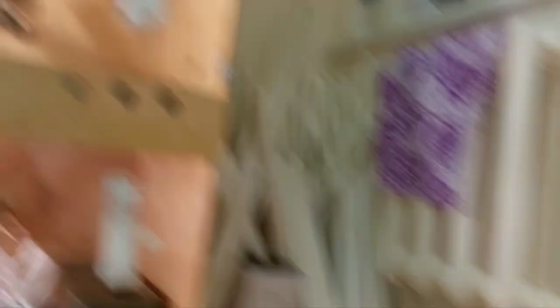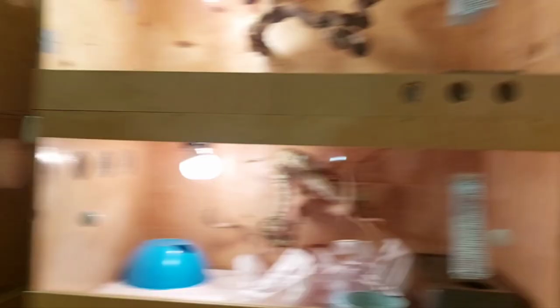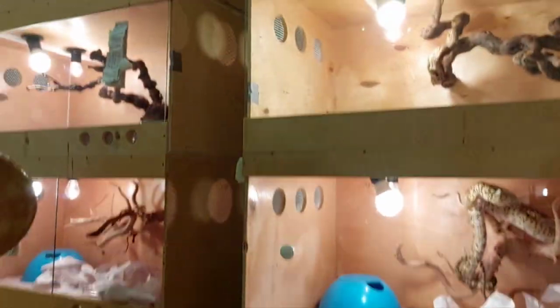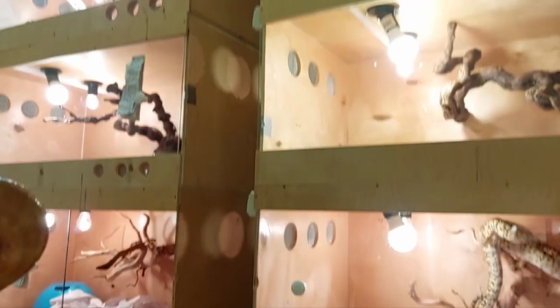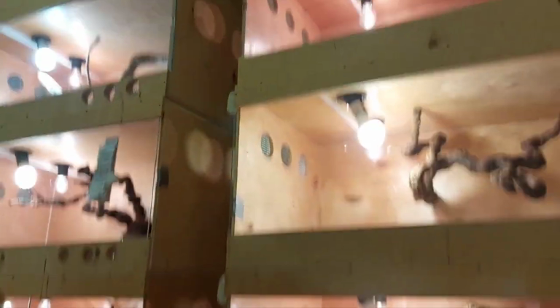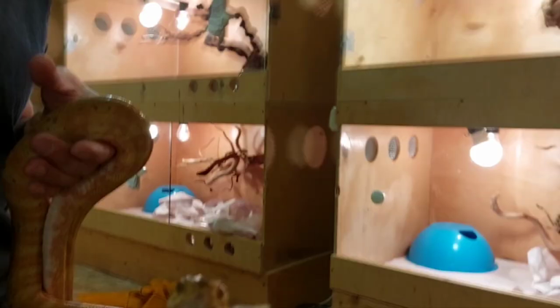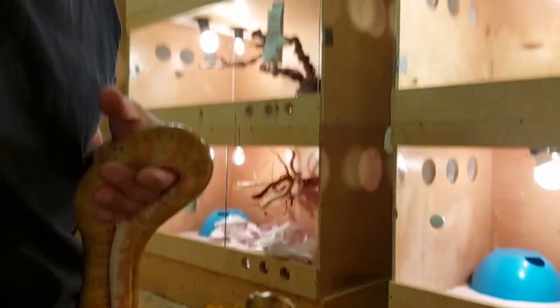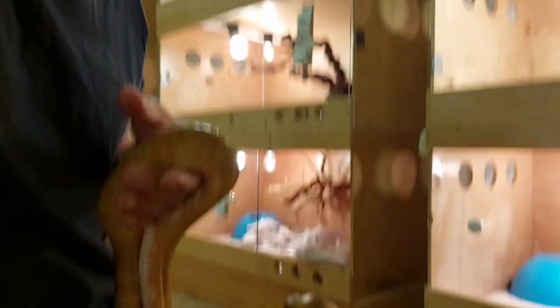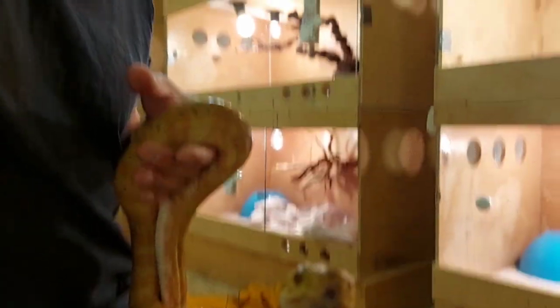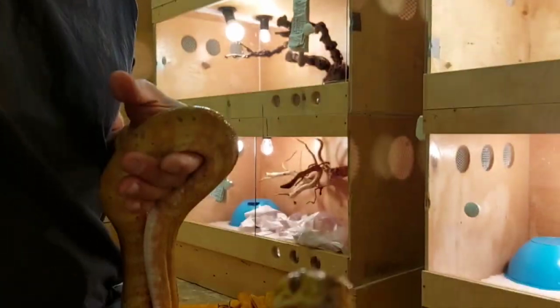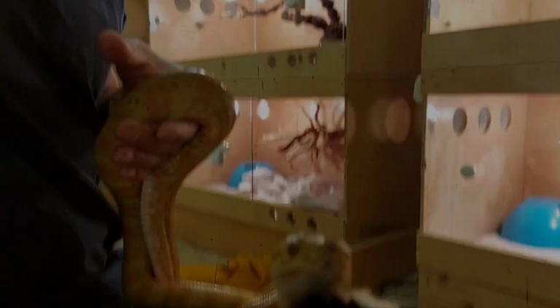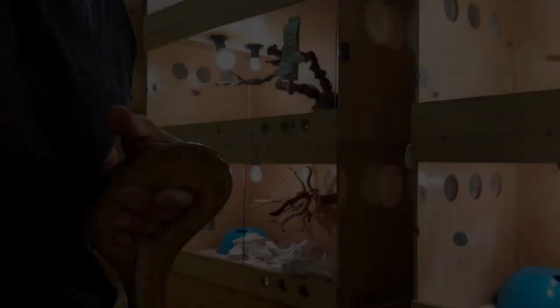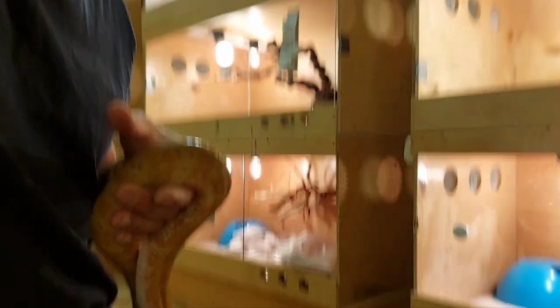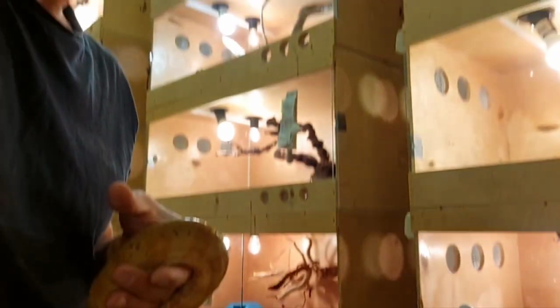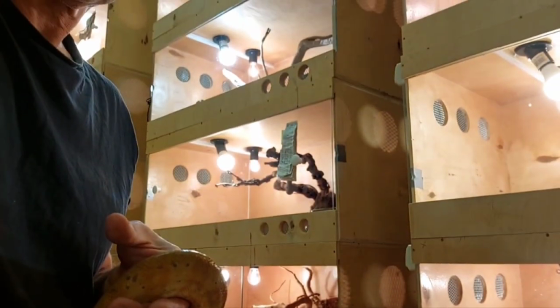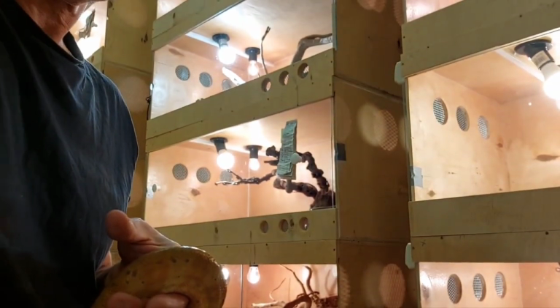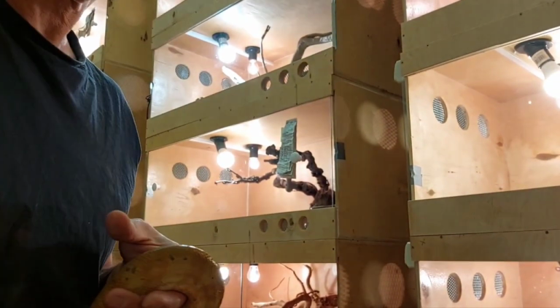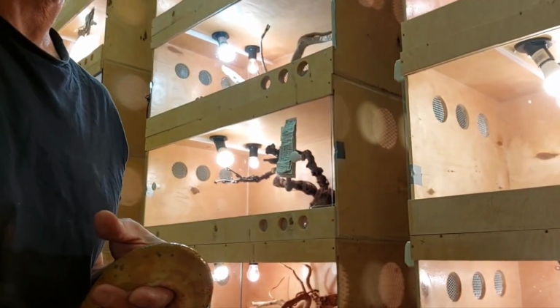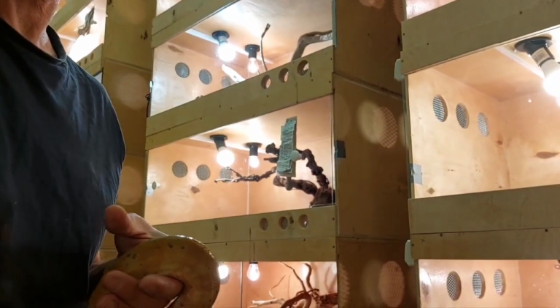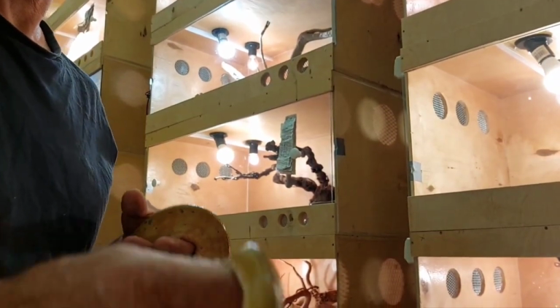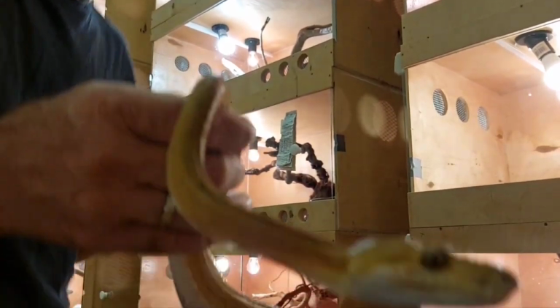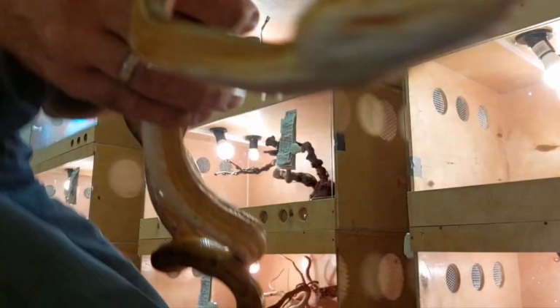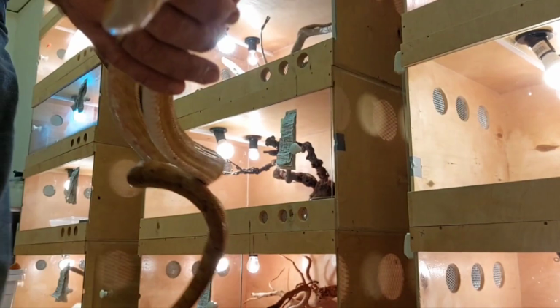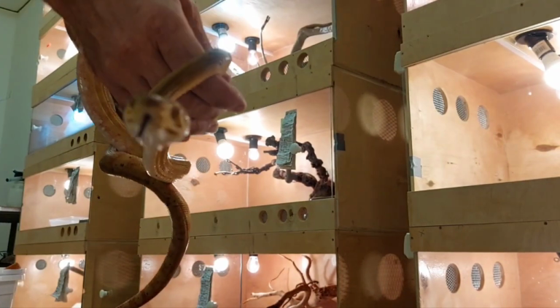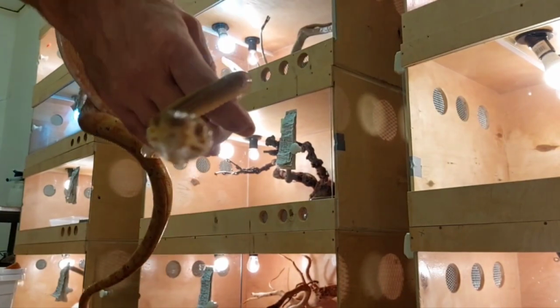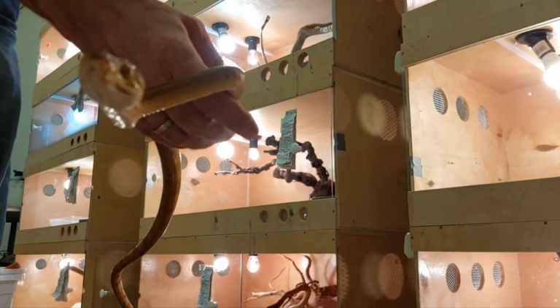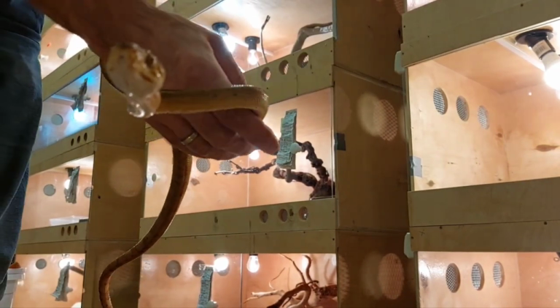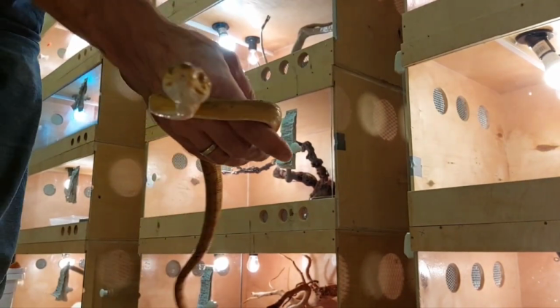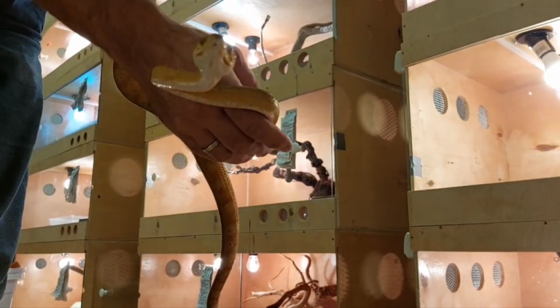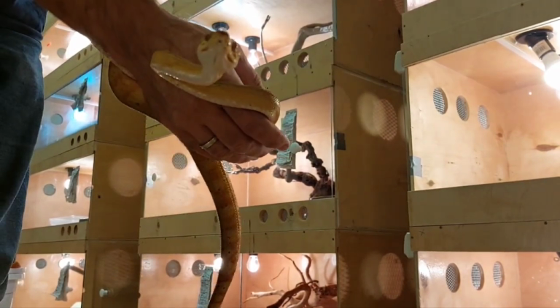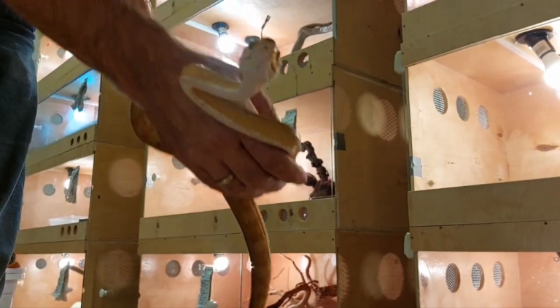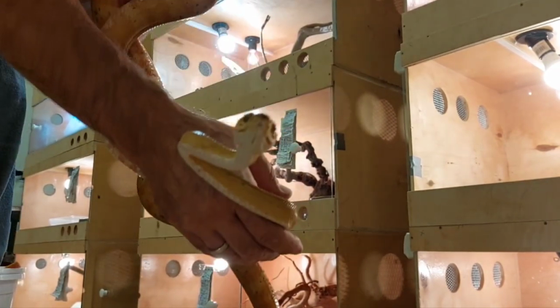Welcome, everyone, to our channel again. Now we will return to the topic of being safe with snakes, since almost any snake, venomous or not, is capable of biting, depending on its condition or improper handling.